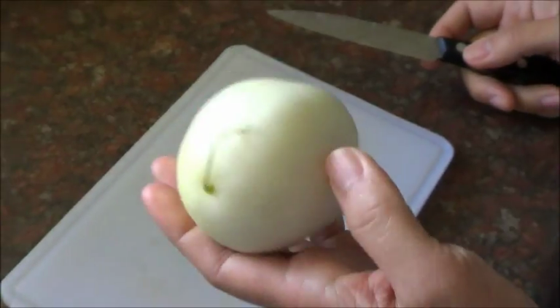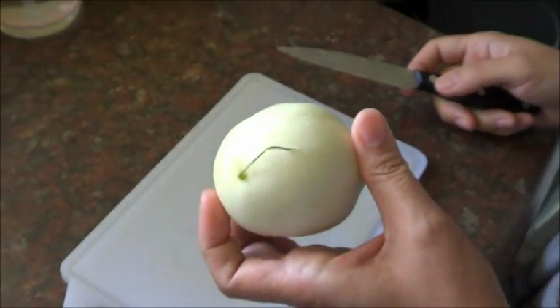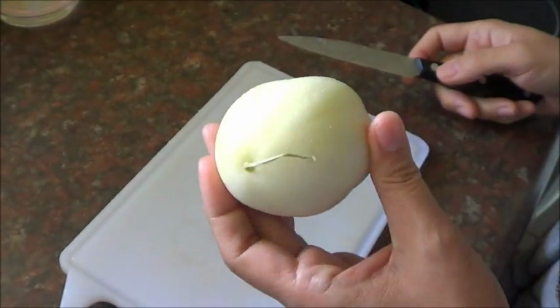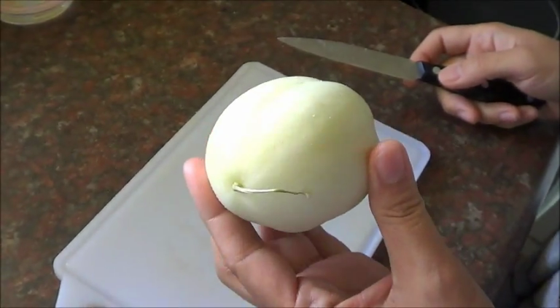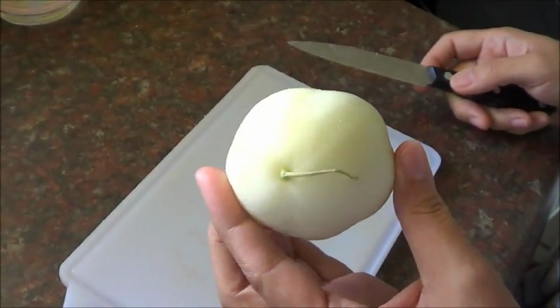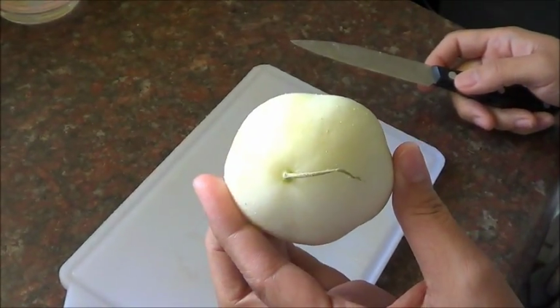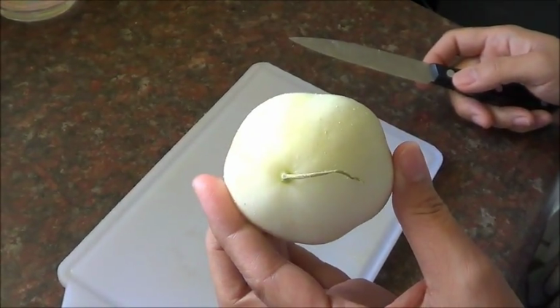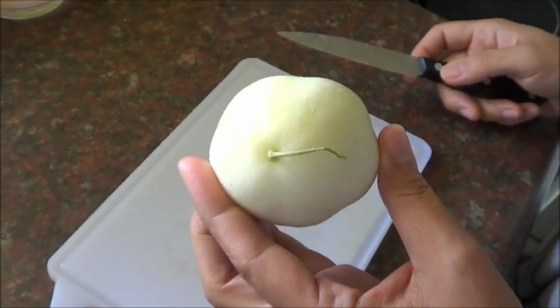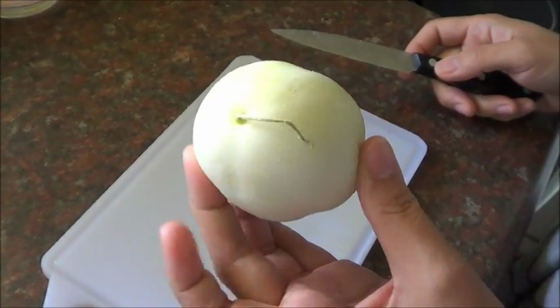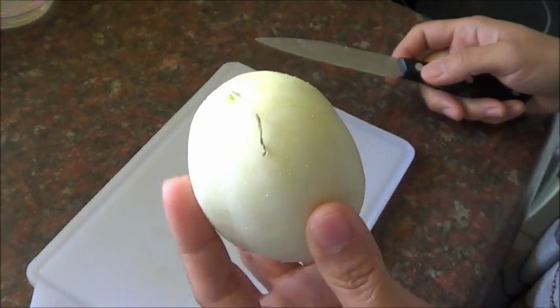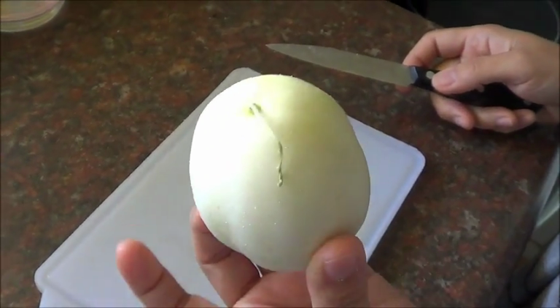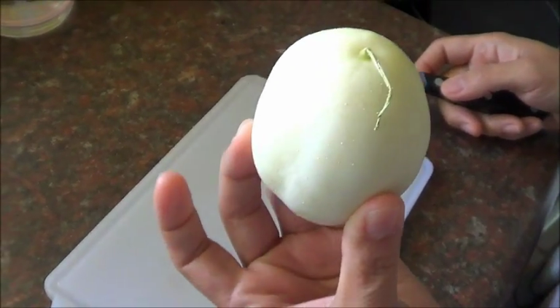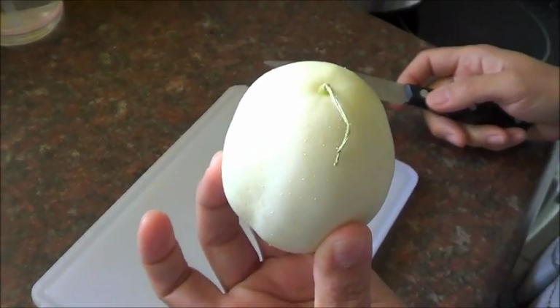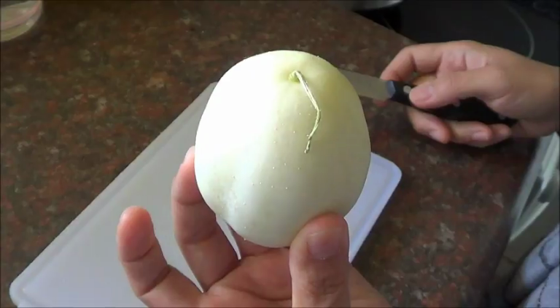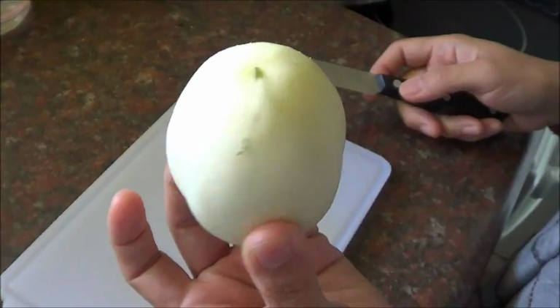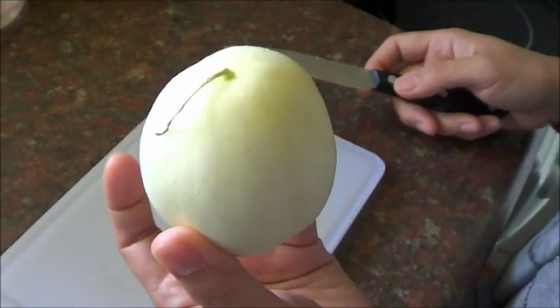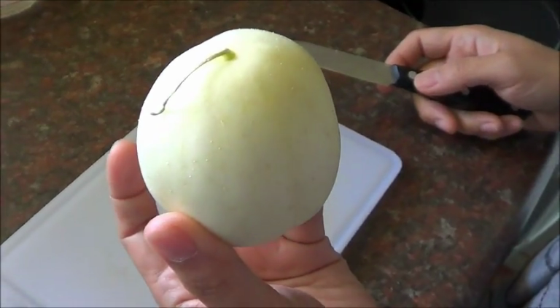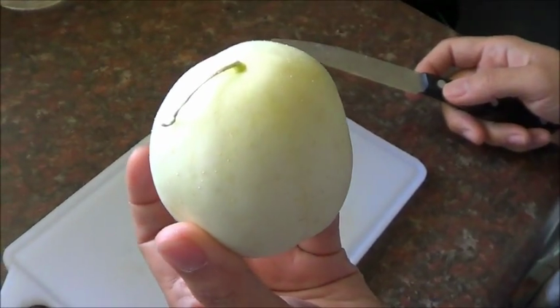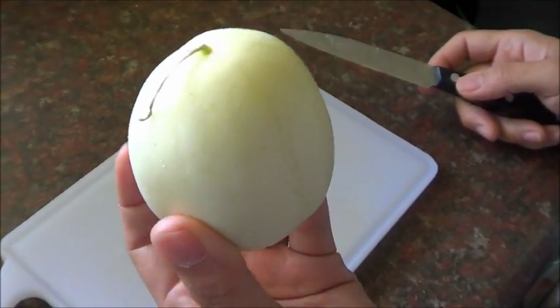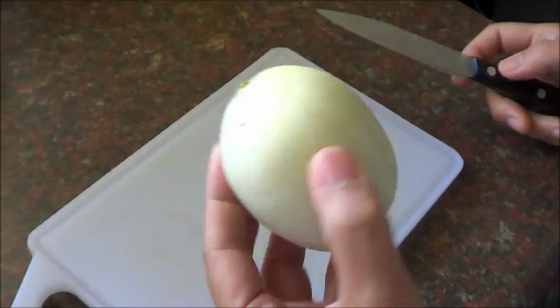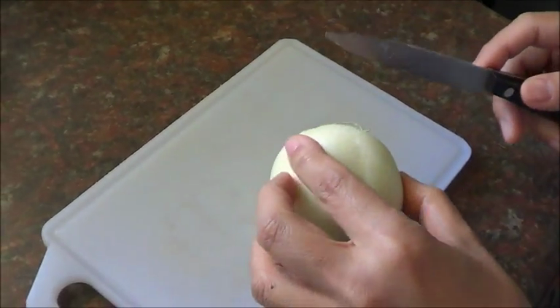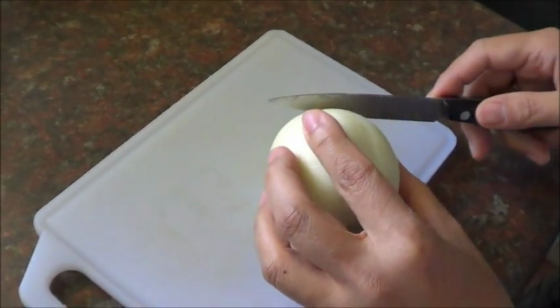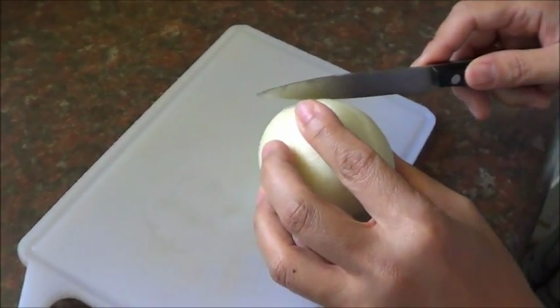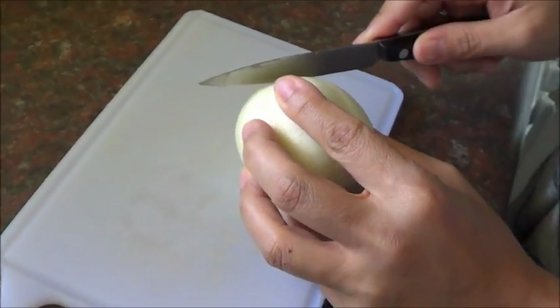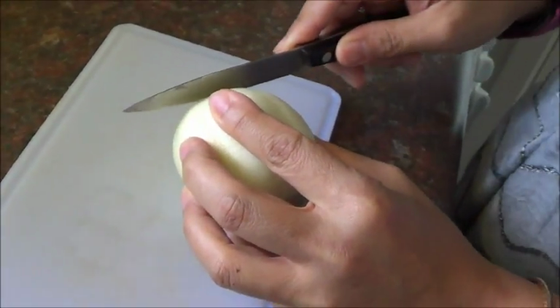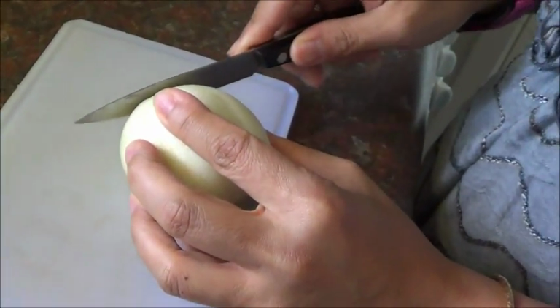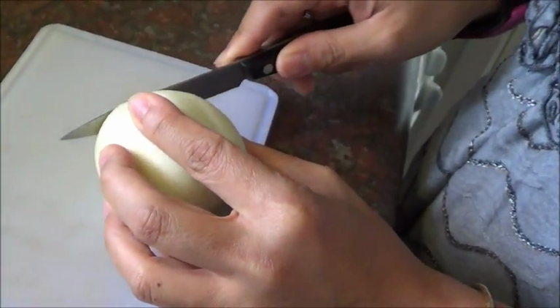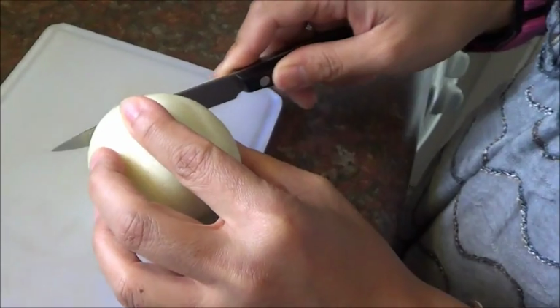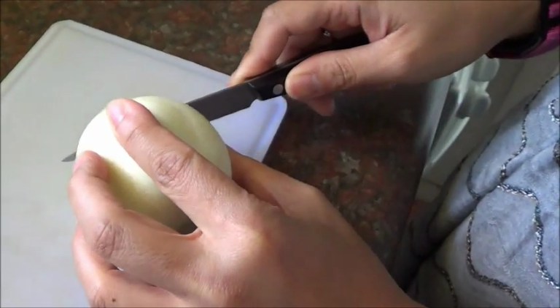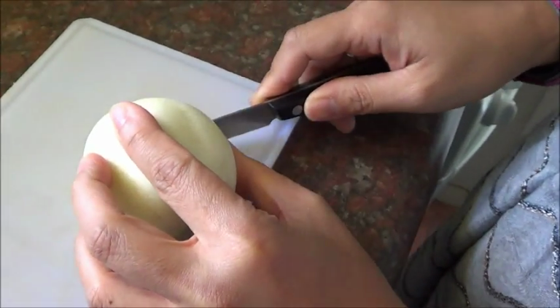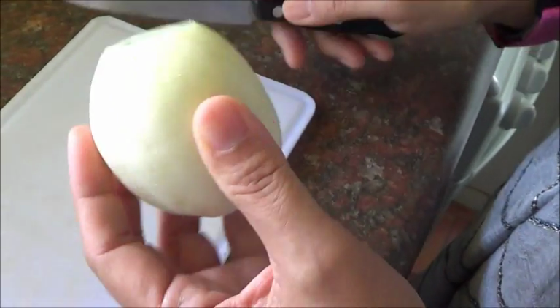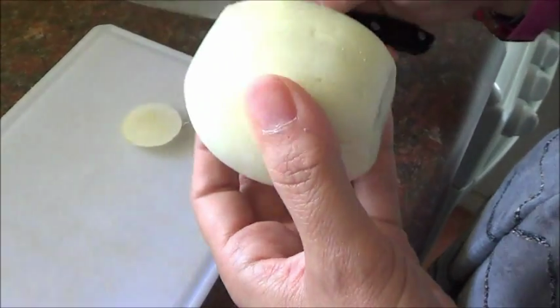So, here it is. Try to open this now. Then let's see what's inside.